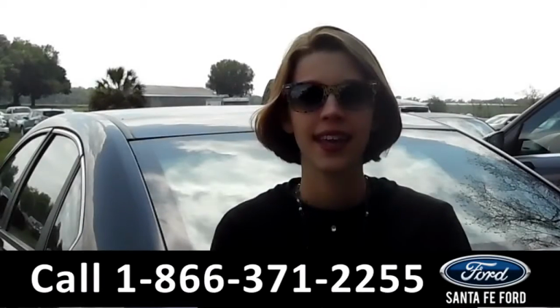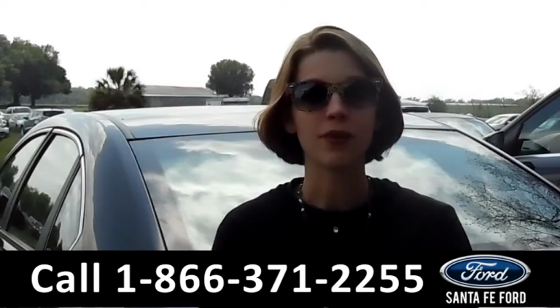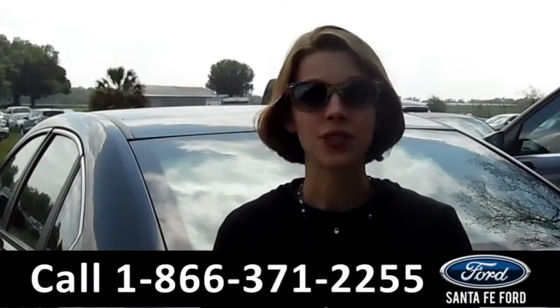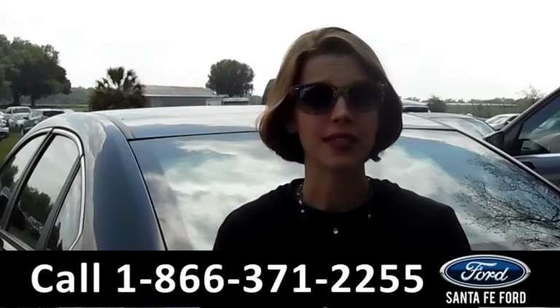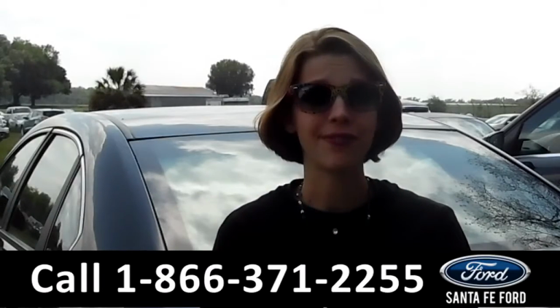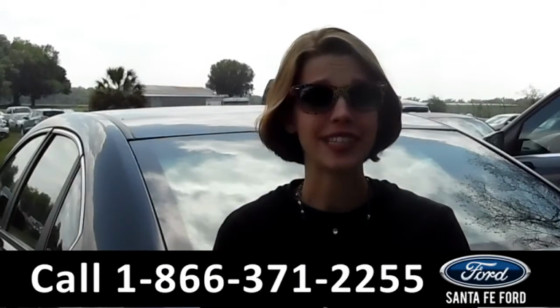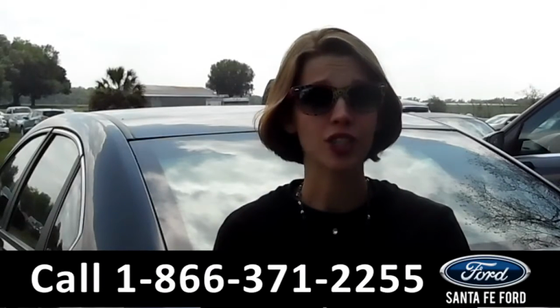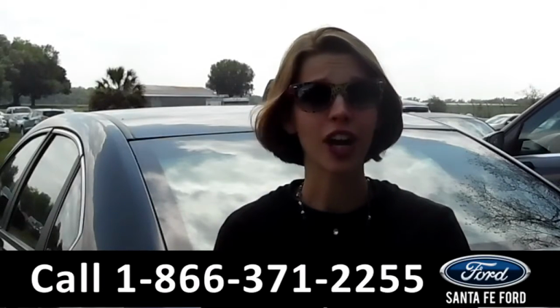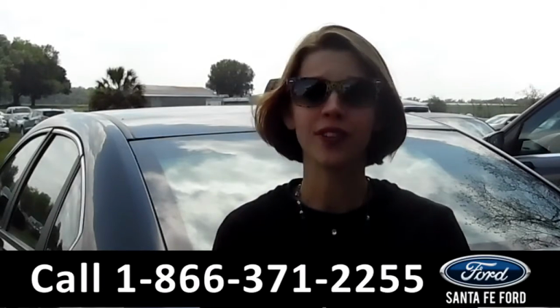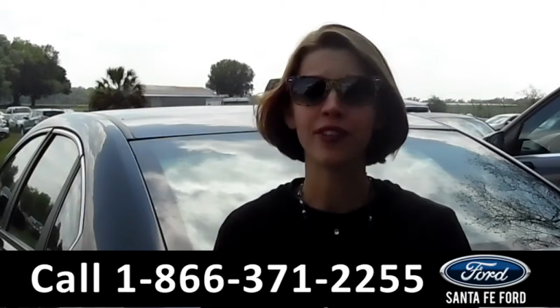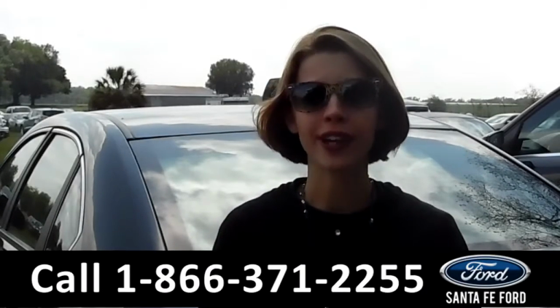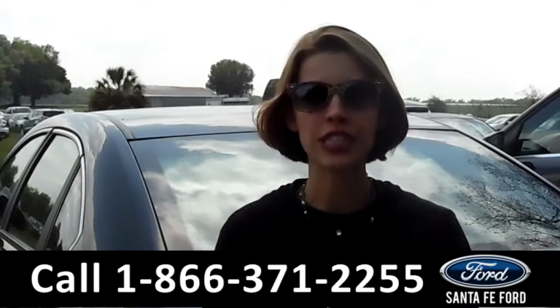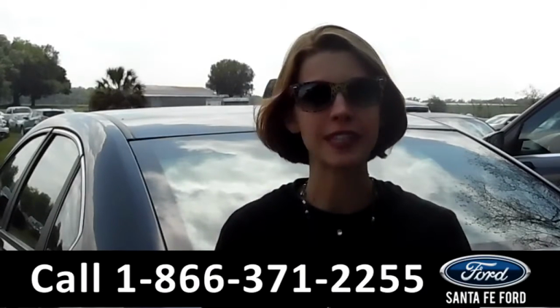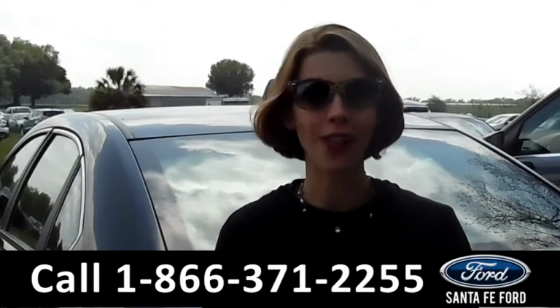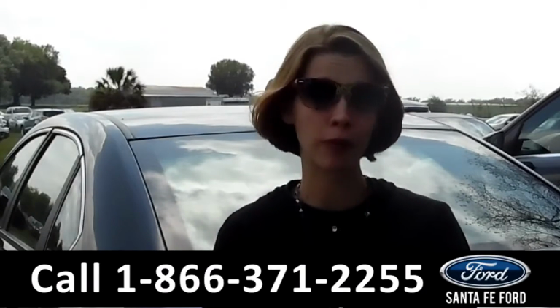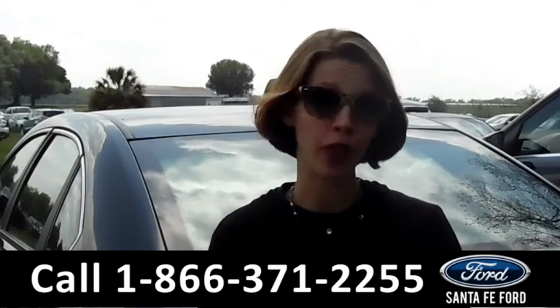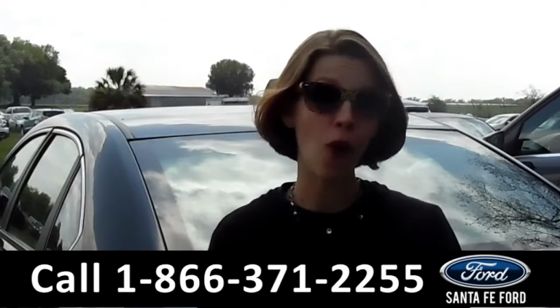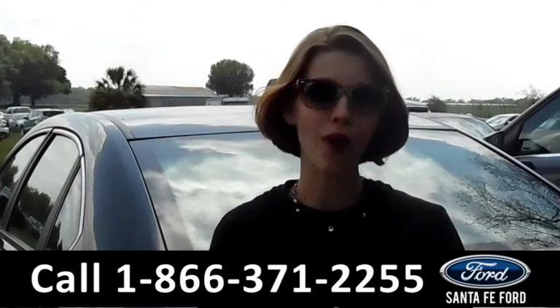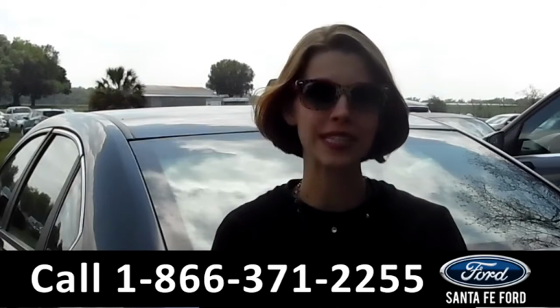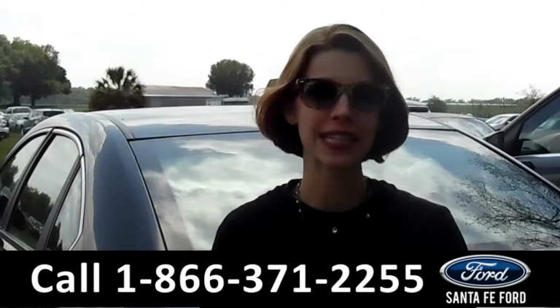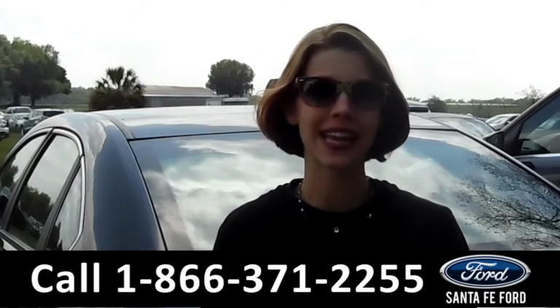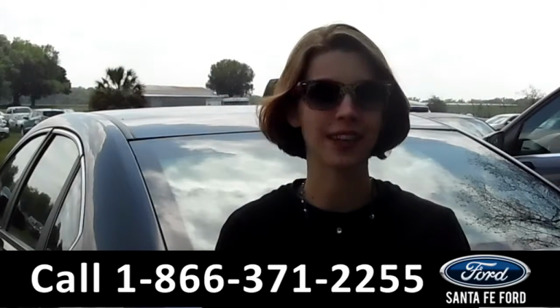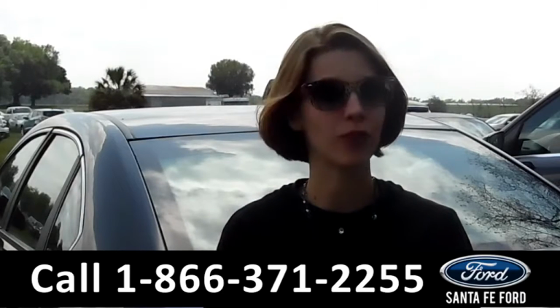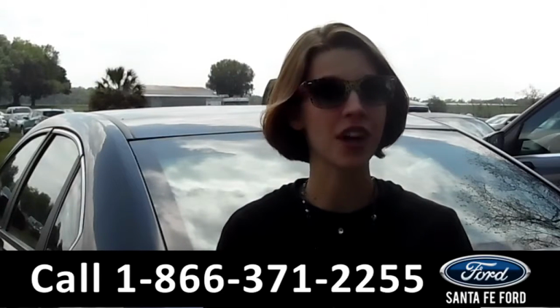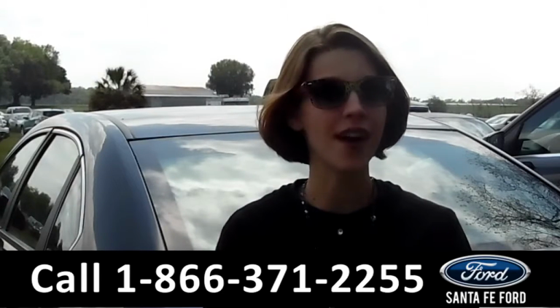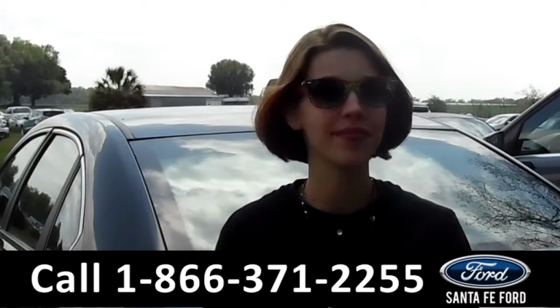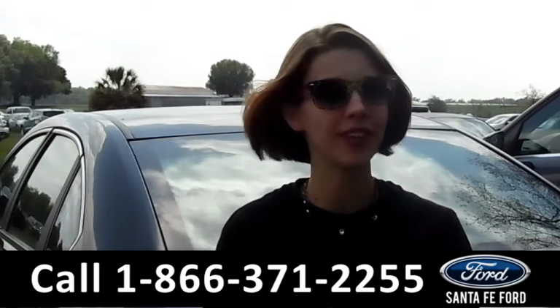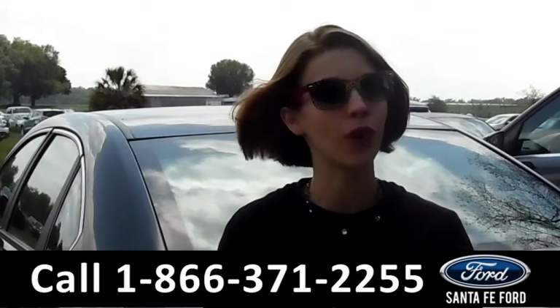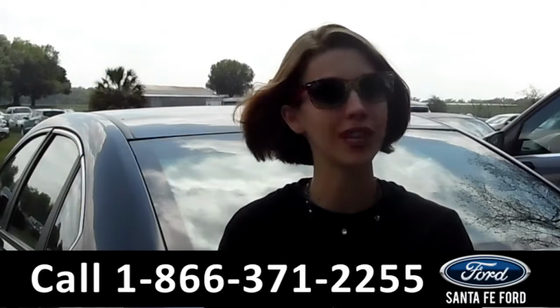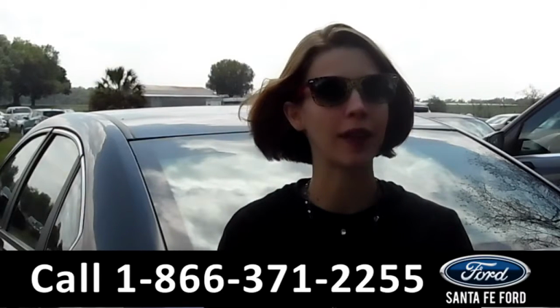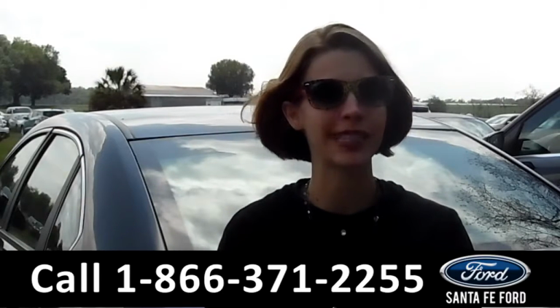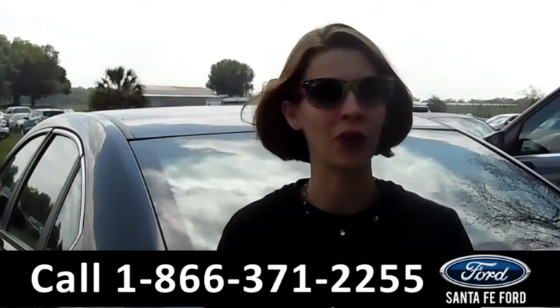That was the 2015 Dodge Dart. If you have any questions, please call the number below or visit us at SantaFeFord.com. Thank you for watching. My name is Sable.